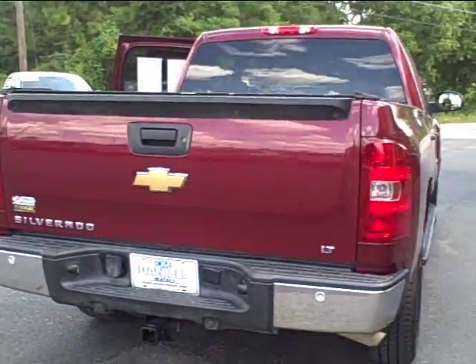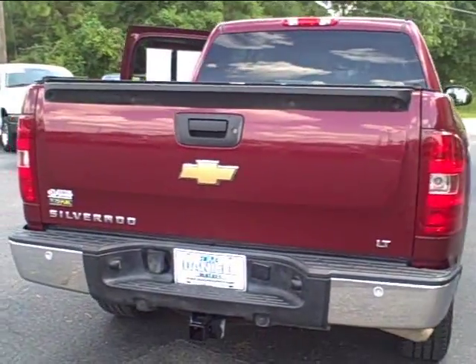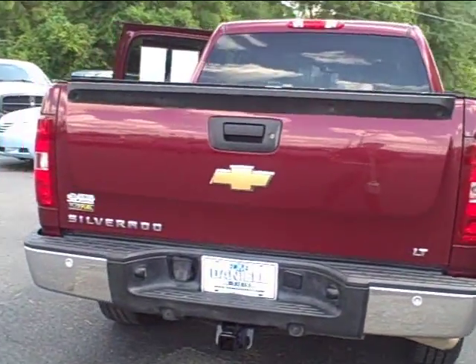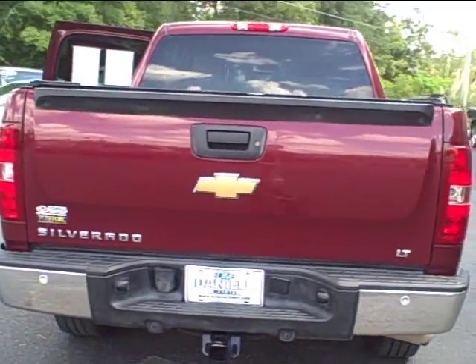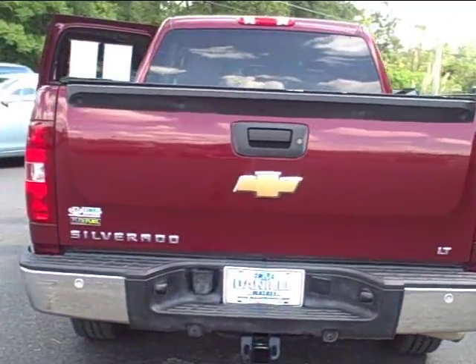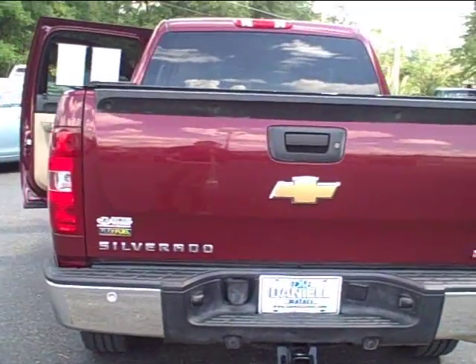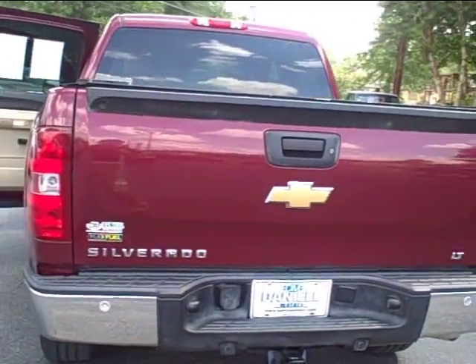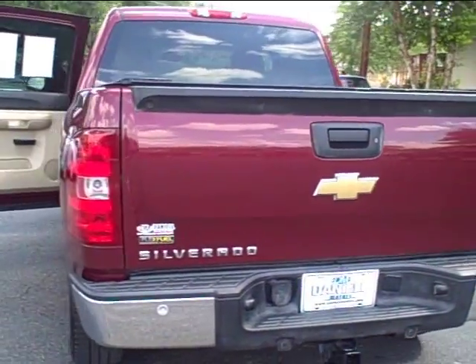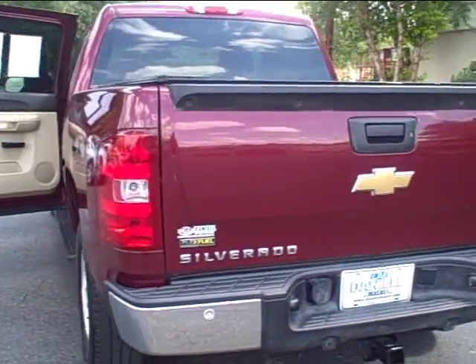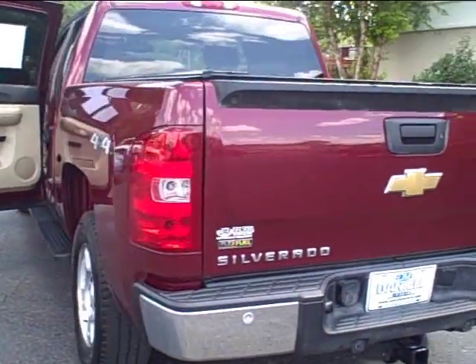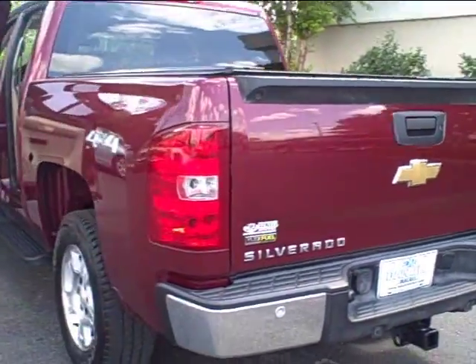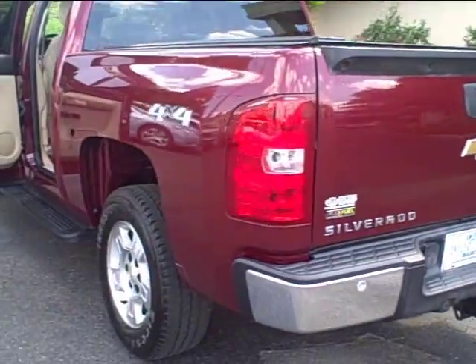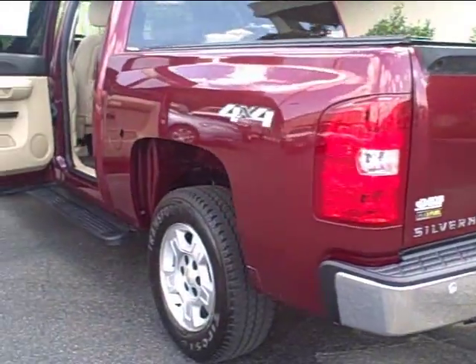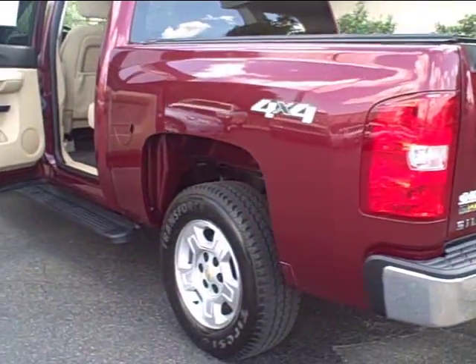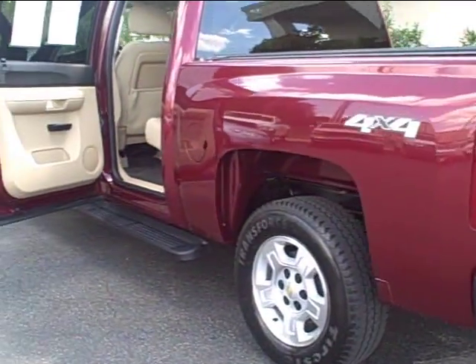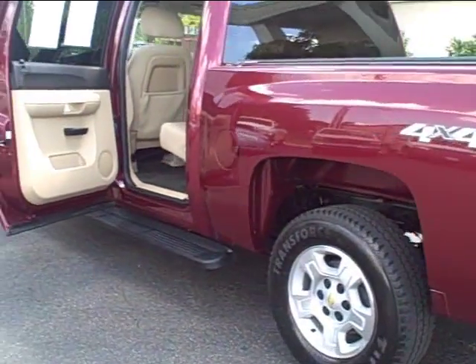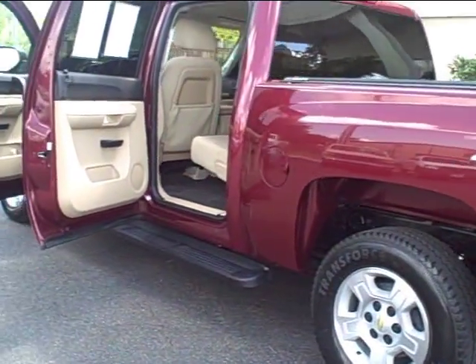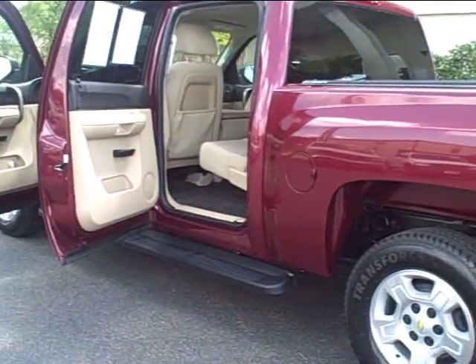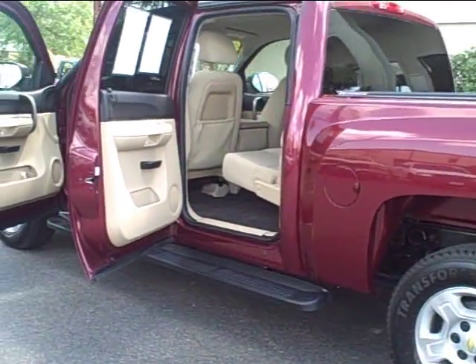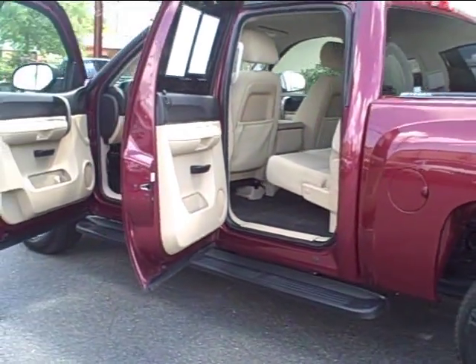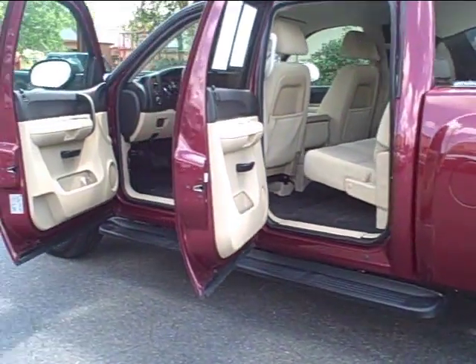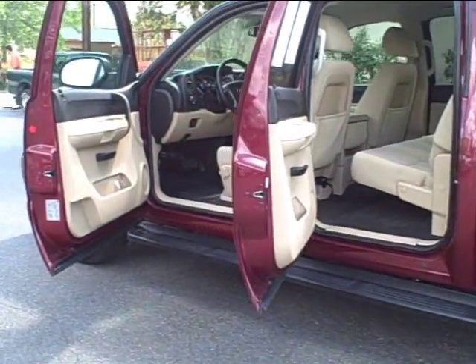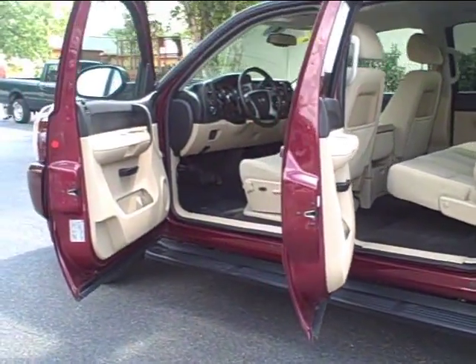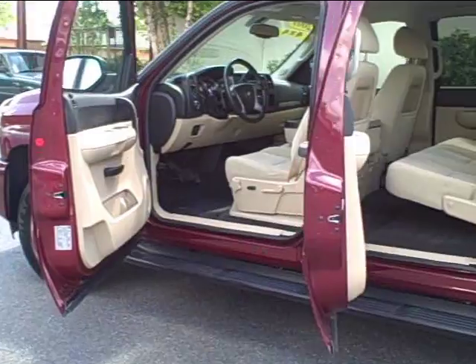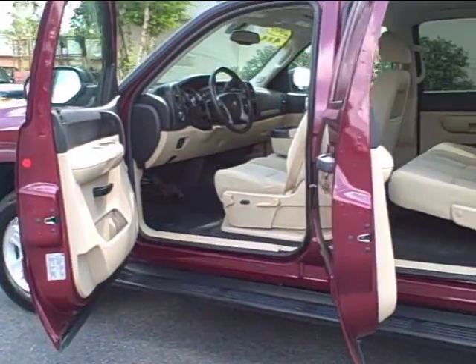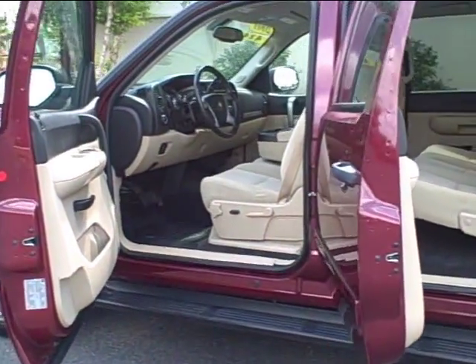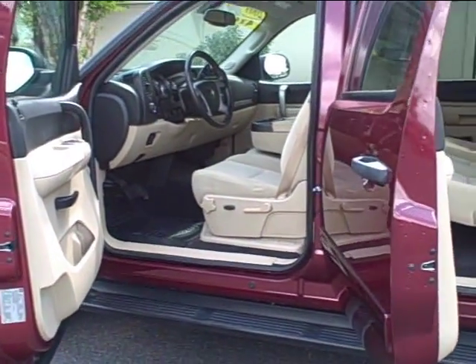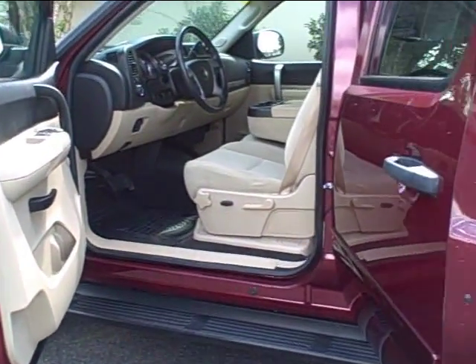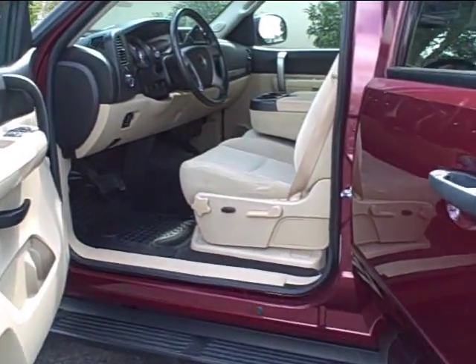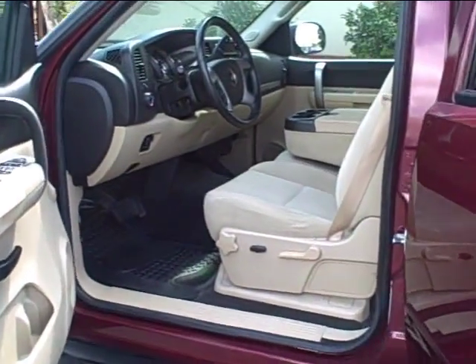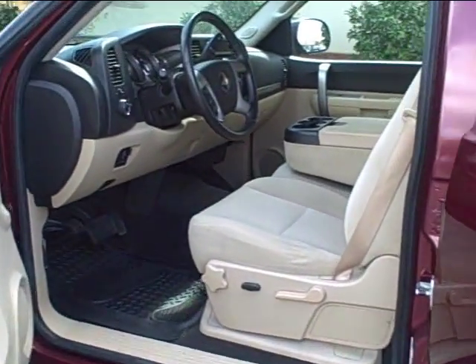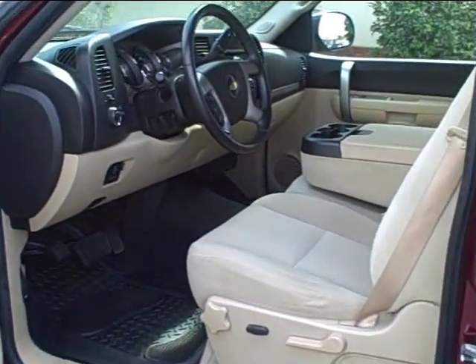This truck came off of lease and has 77,000 highway miles on it. With the well taken care of interior and no scratches on the exterior, it has been serviced and comes with the perfect Carfax for your peace of mind.